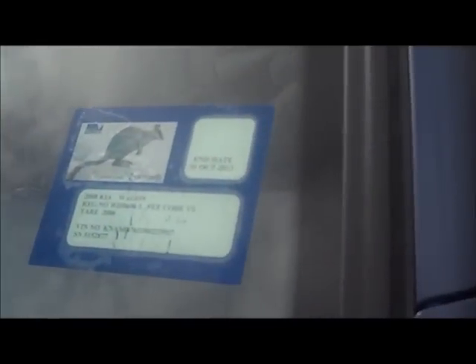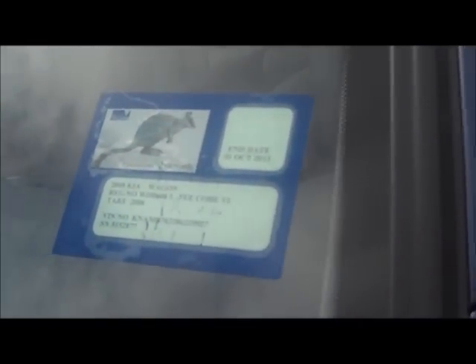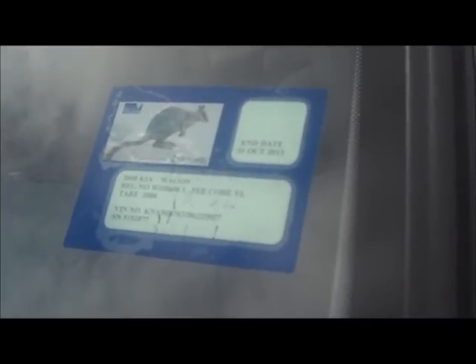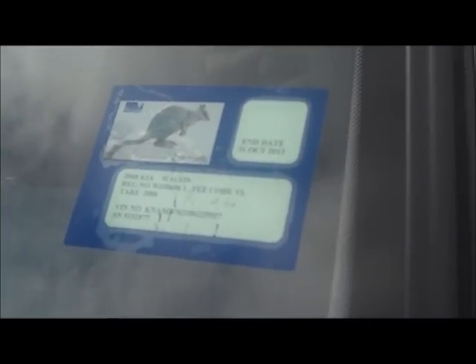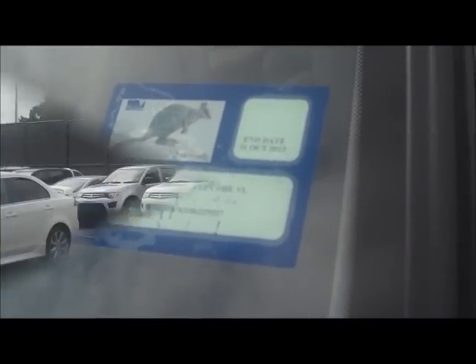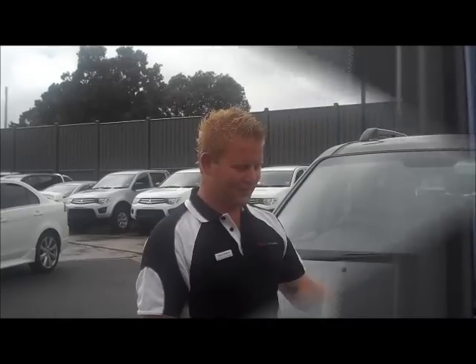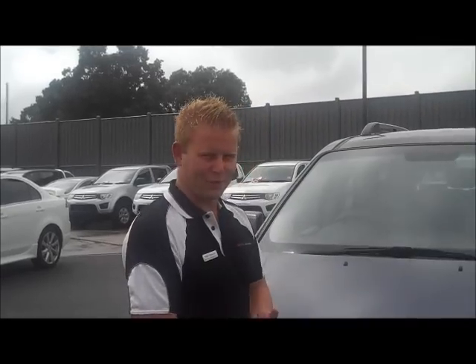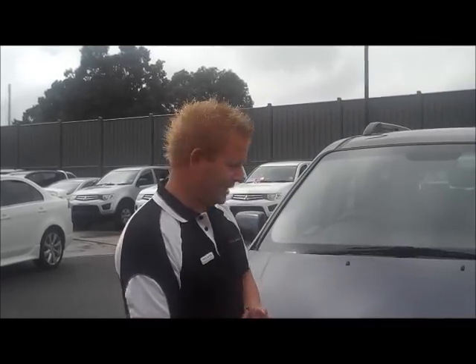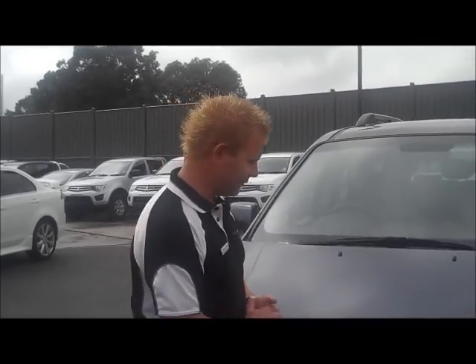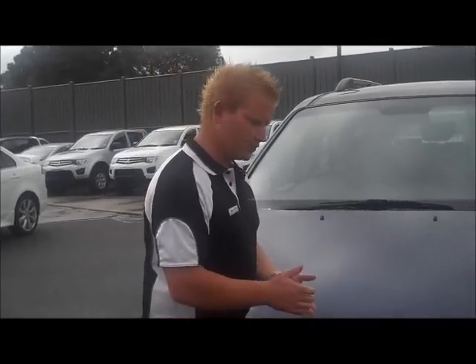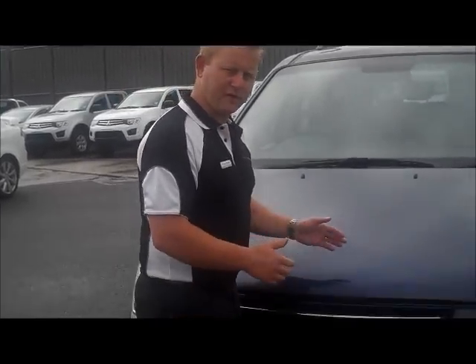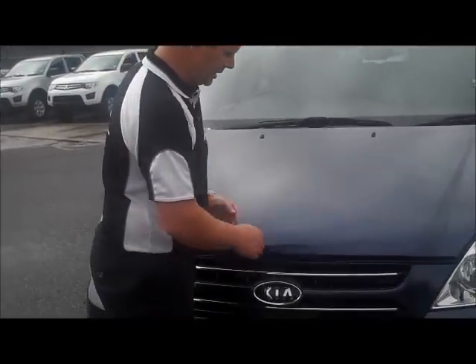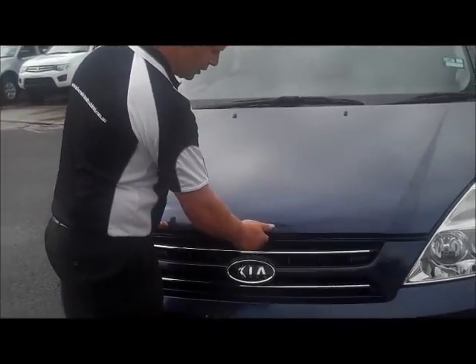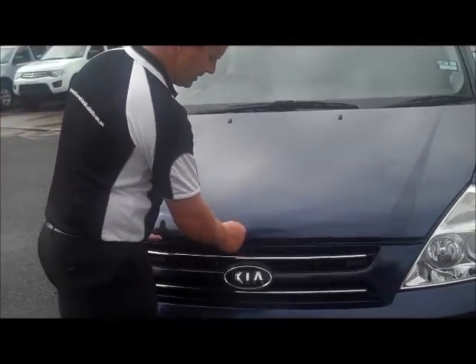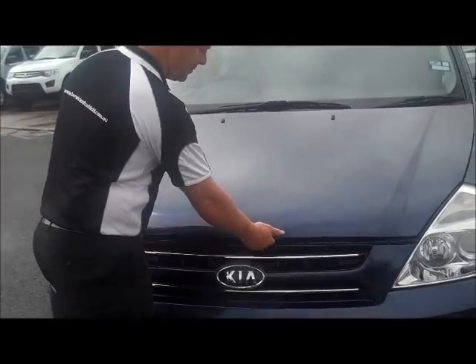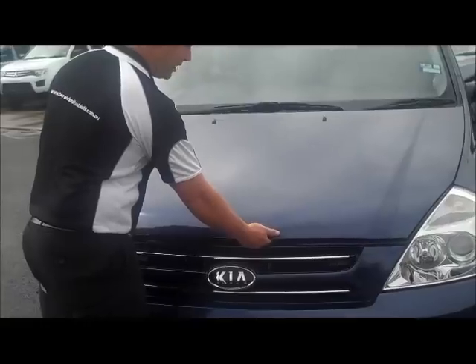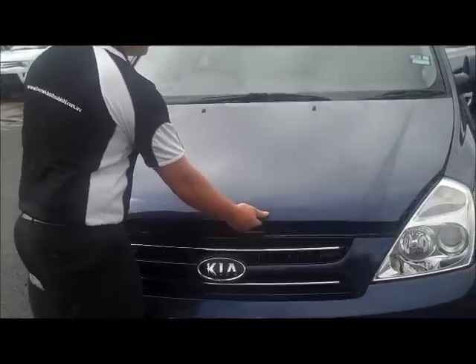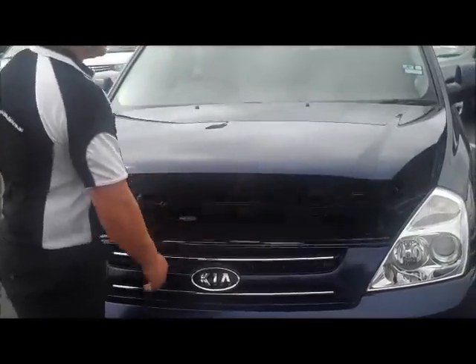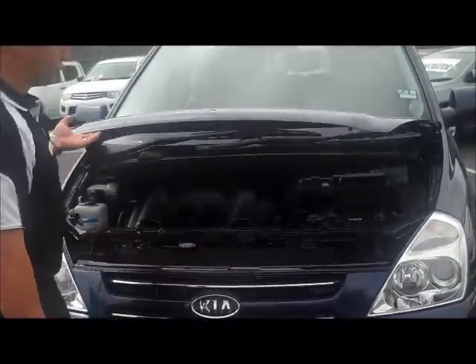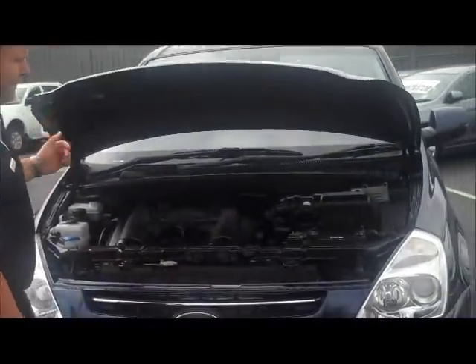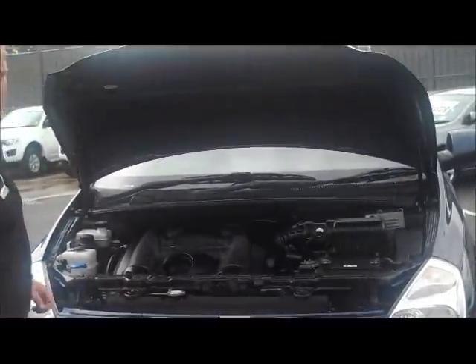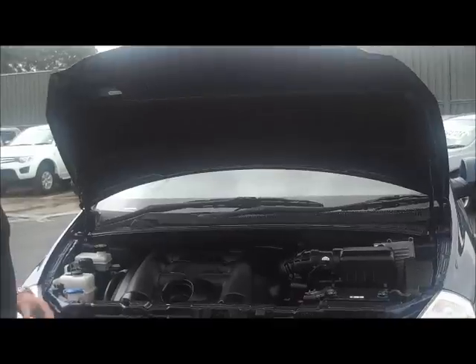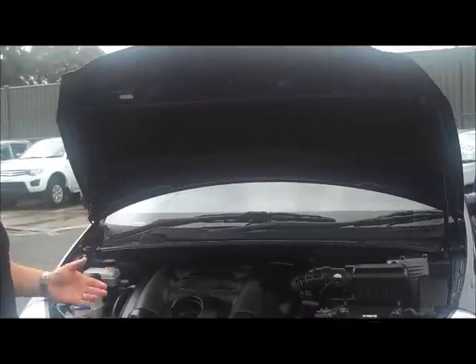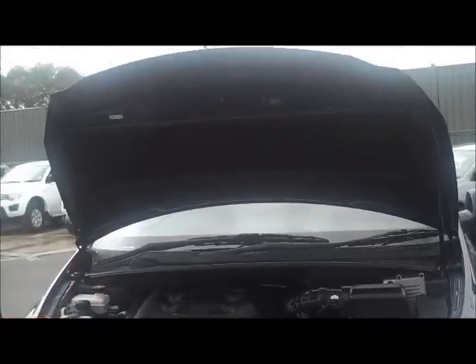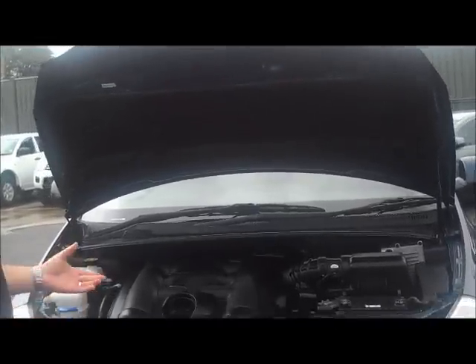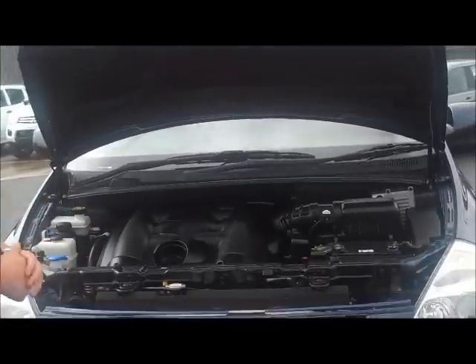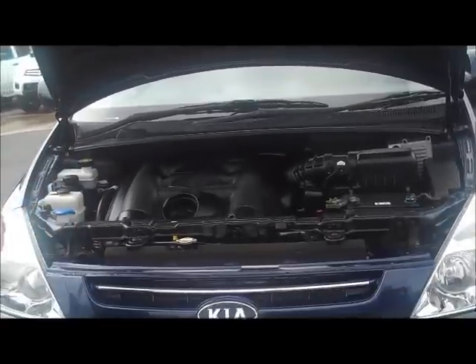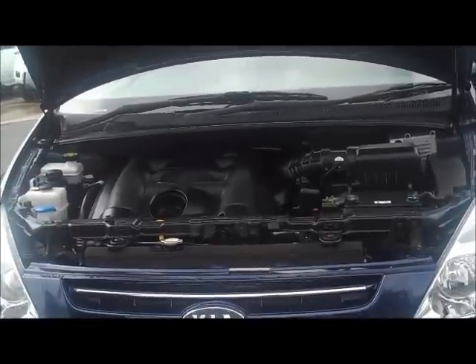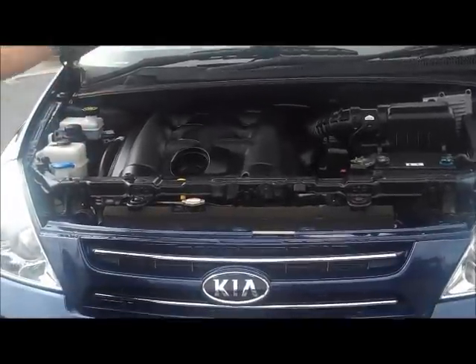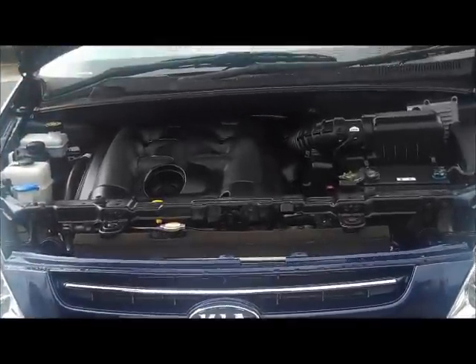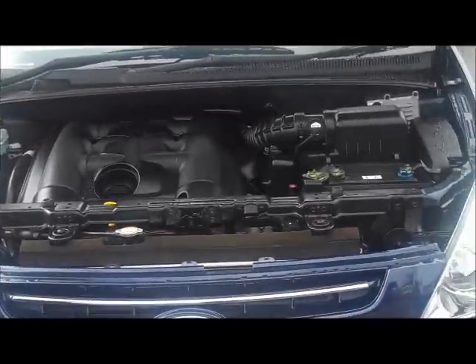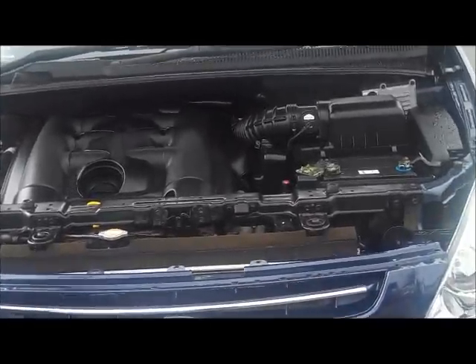Definitely a credit to the previous owner with the way they've kept the car. Moving under the bonnet of the Kia now — very easy latch to find just above the Kia badge and off to the right. Also a very lightweight, easy to open bonnet. You only need to lift it a small amount and the gas struts take it the rest of the way up.